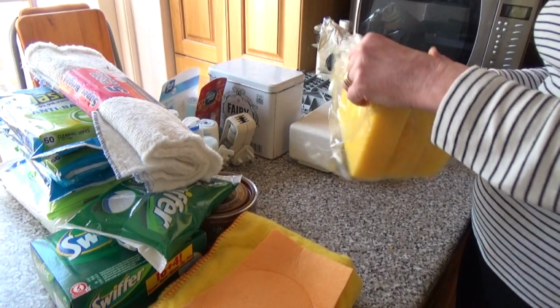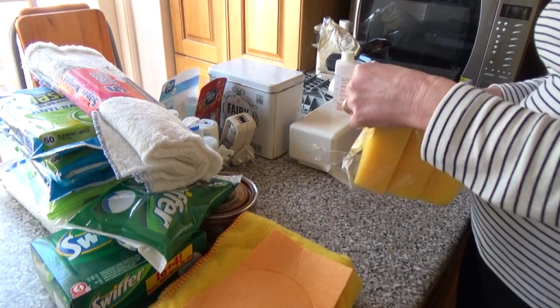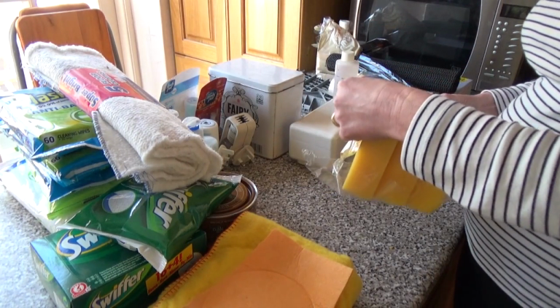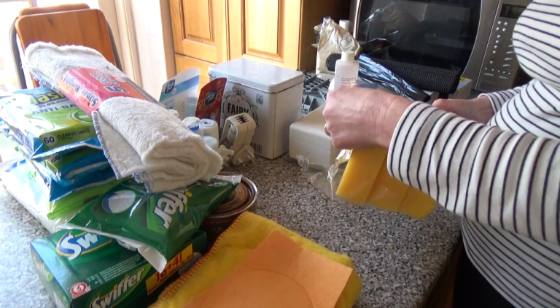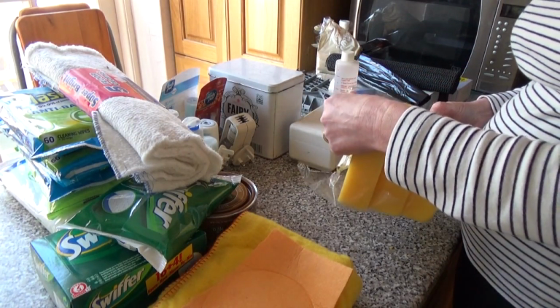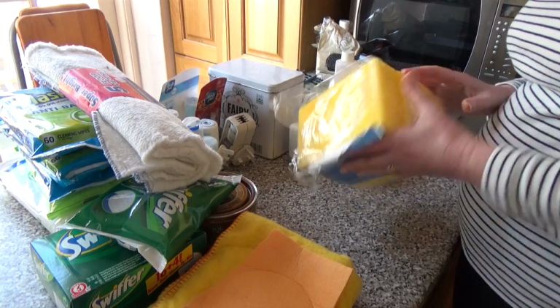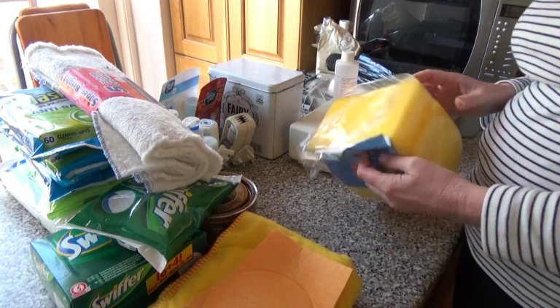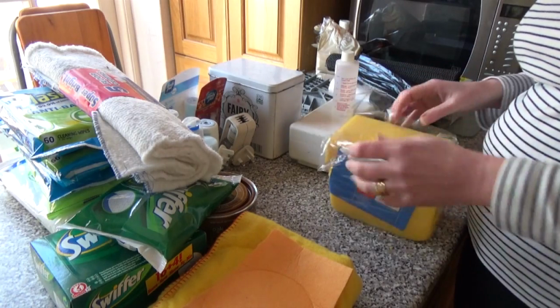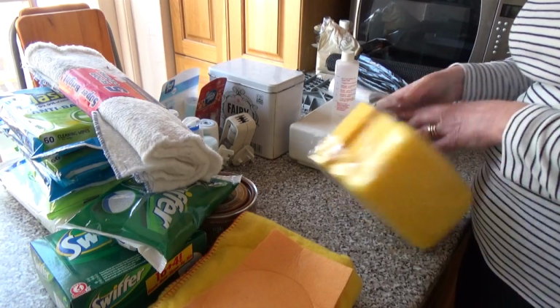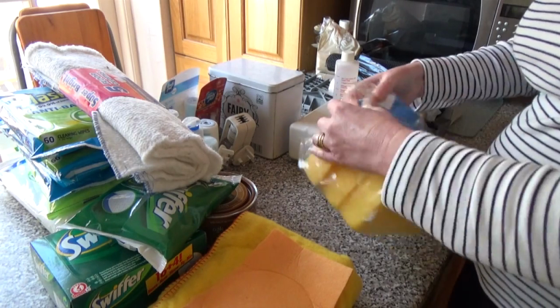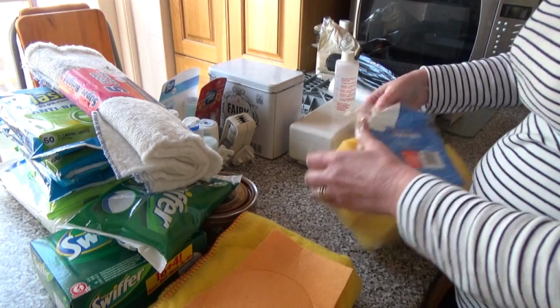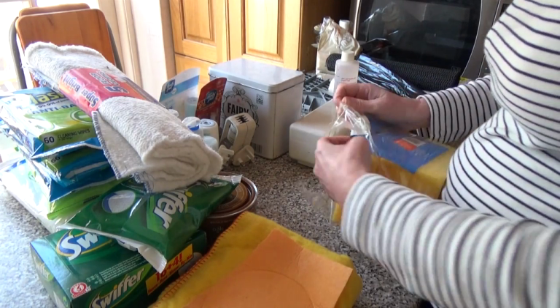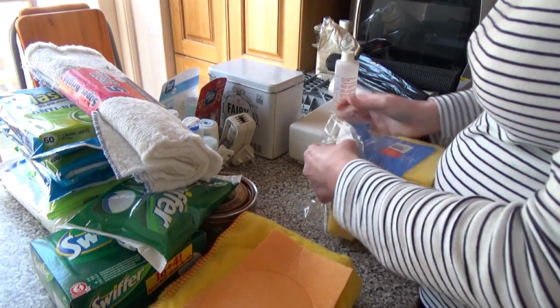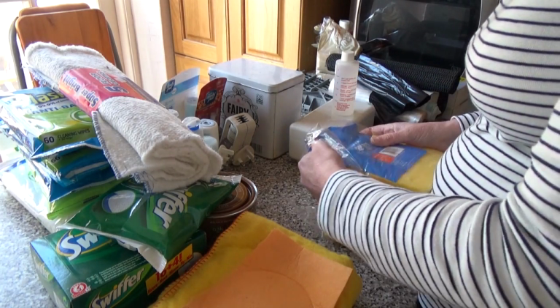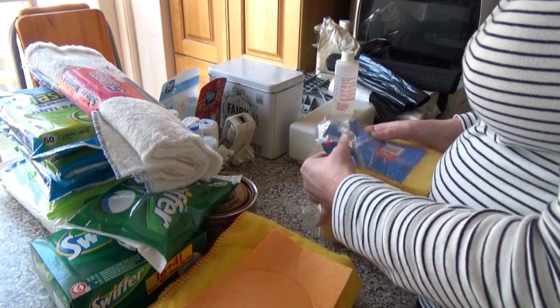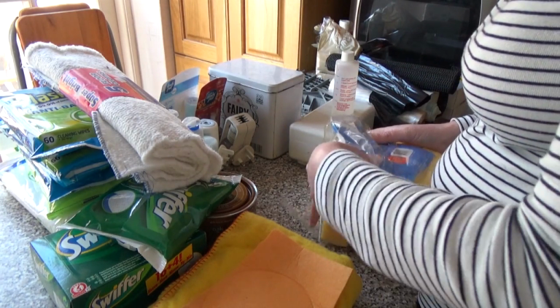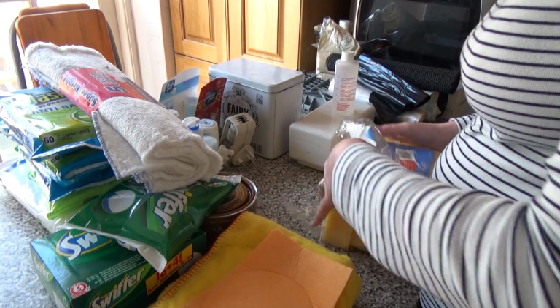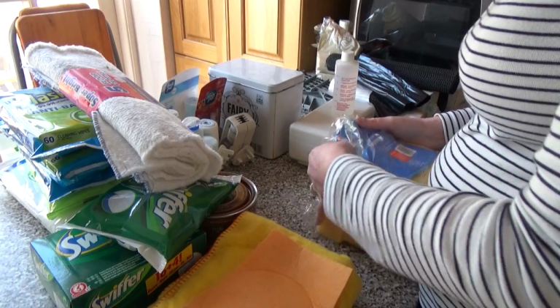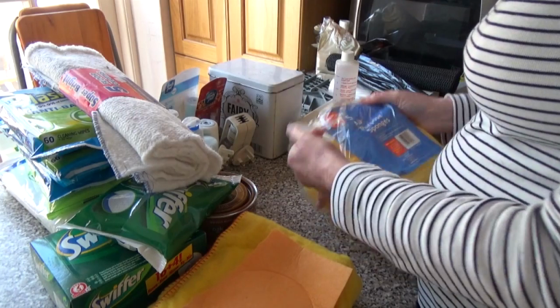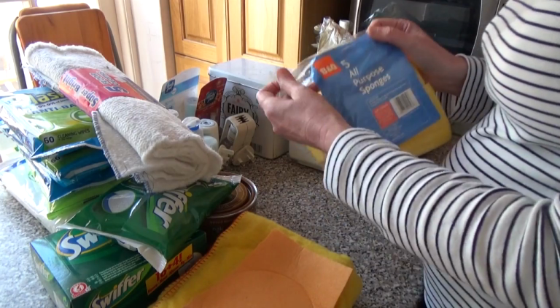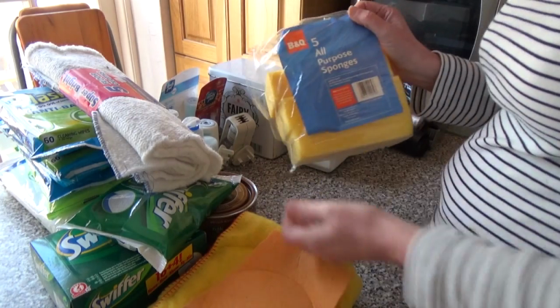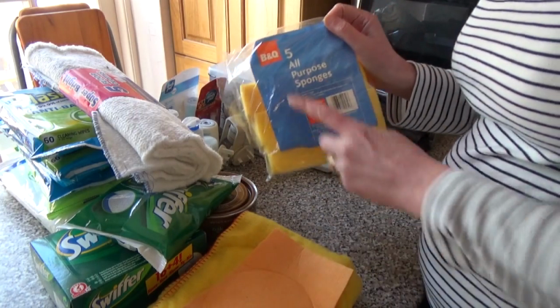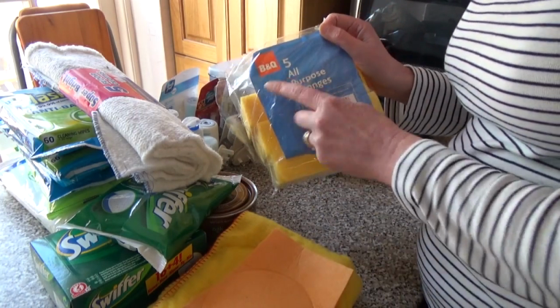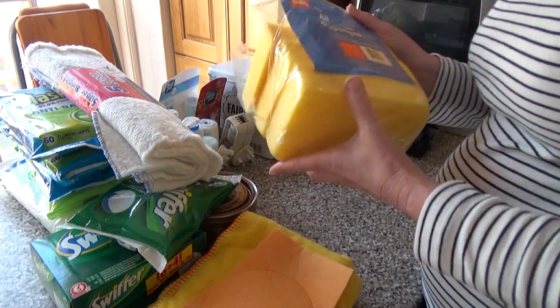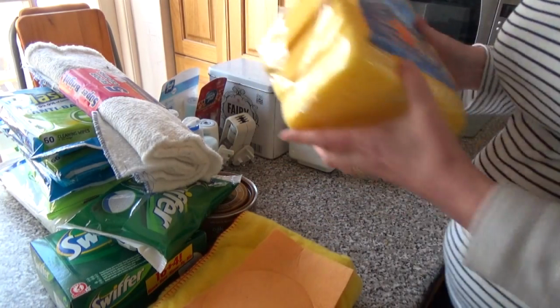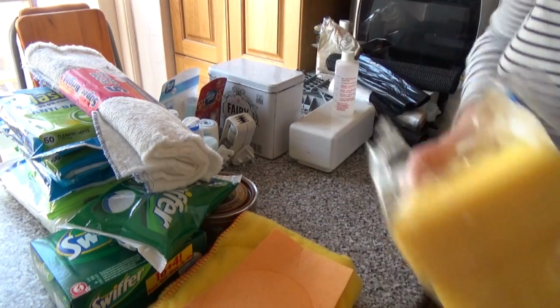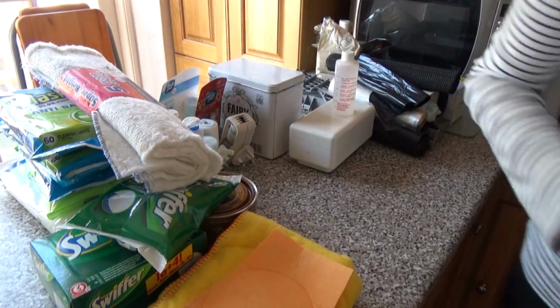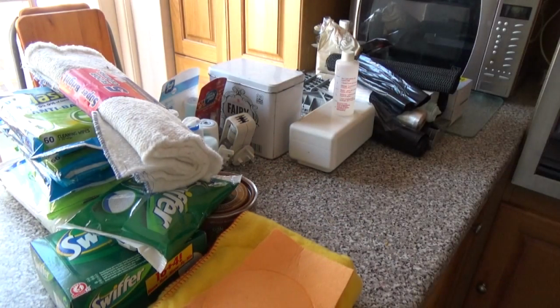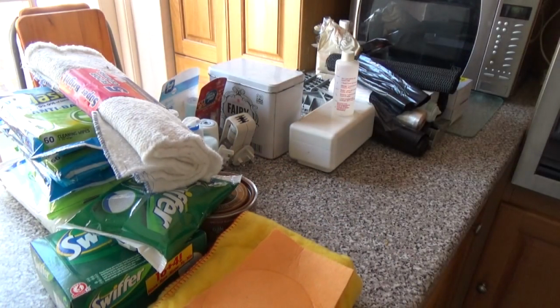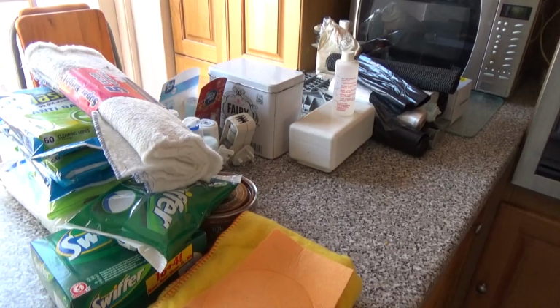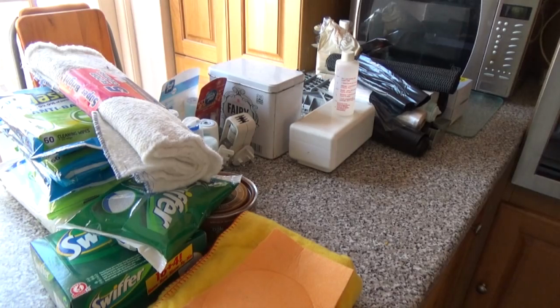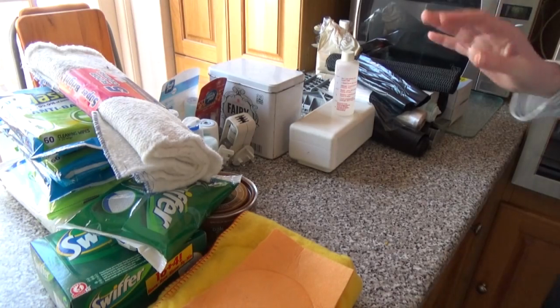Then we've got these sponges, and I never ever use these sponges. I think they're actually what my husband used for the car, or it might be when we were doing DIY. So they can go in the garage for the DIY stuff - I don't use them for cleaning.